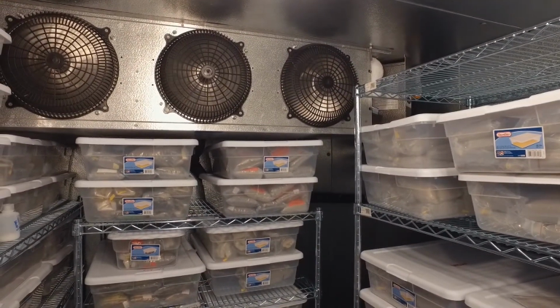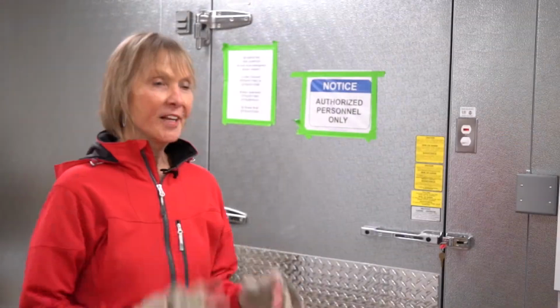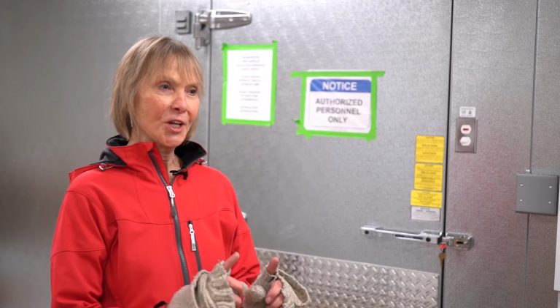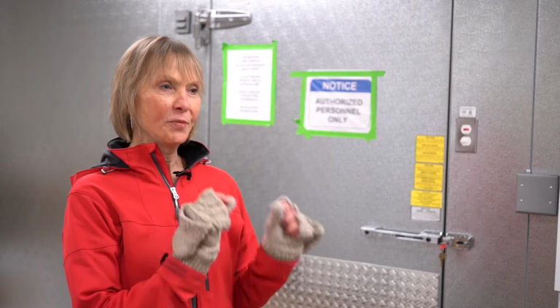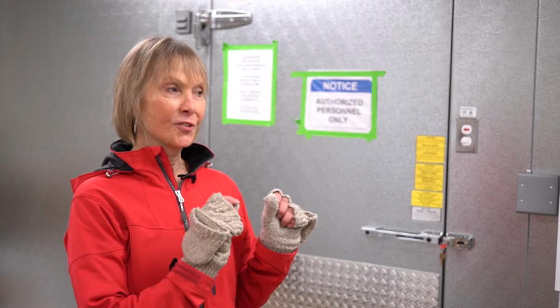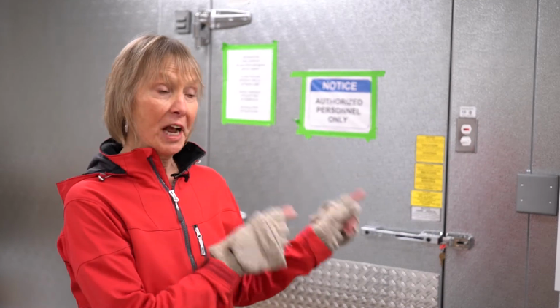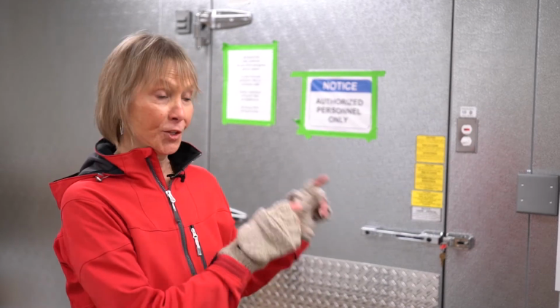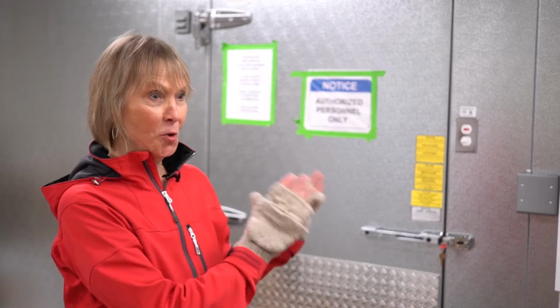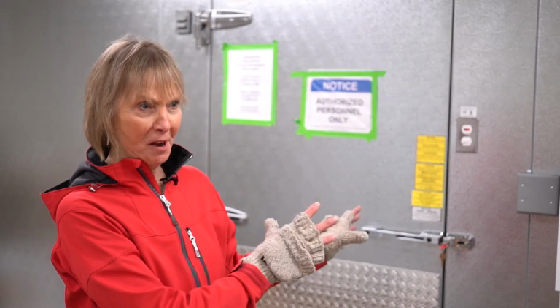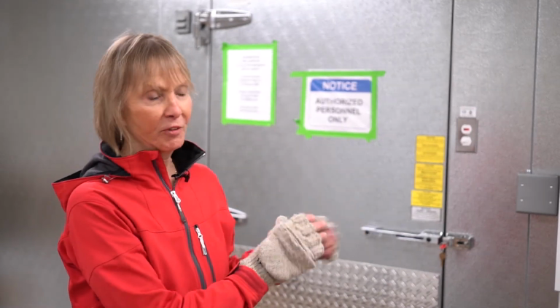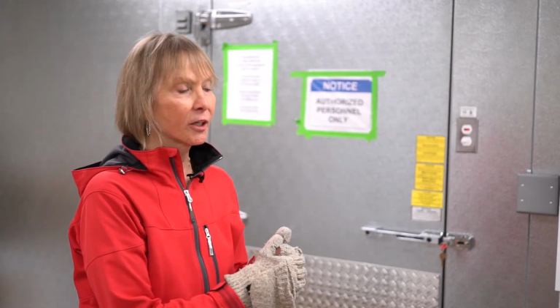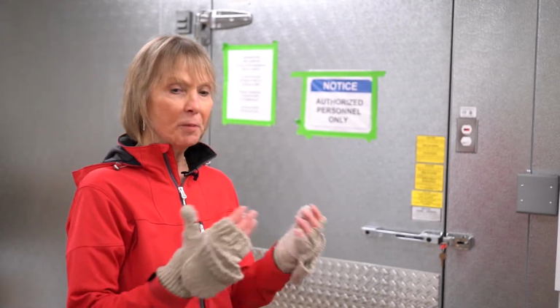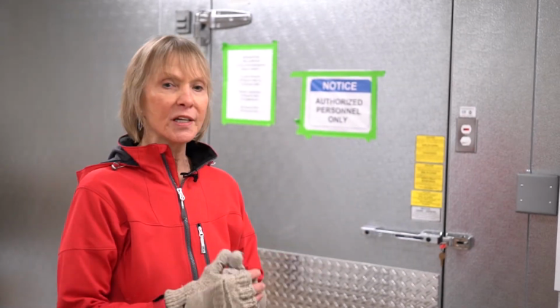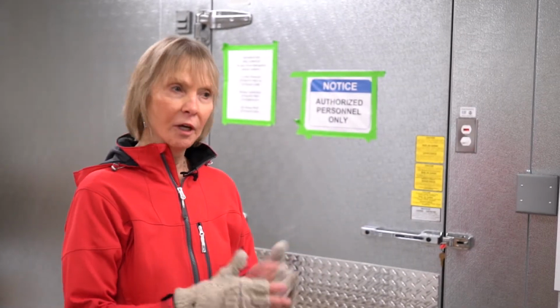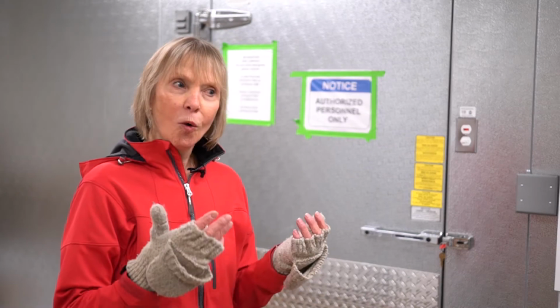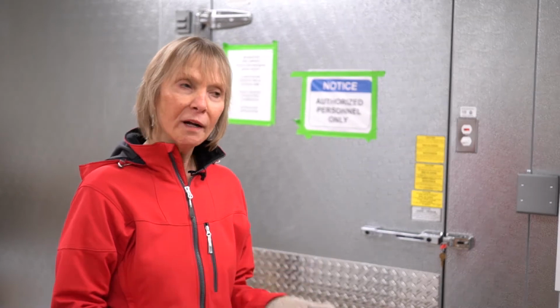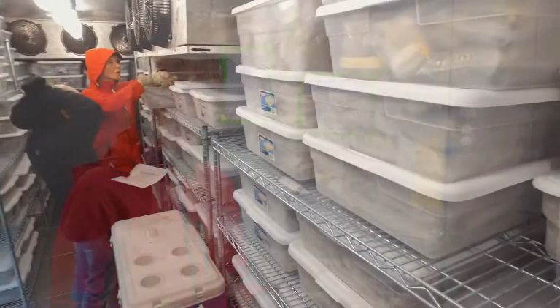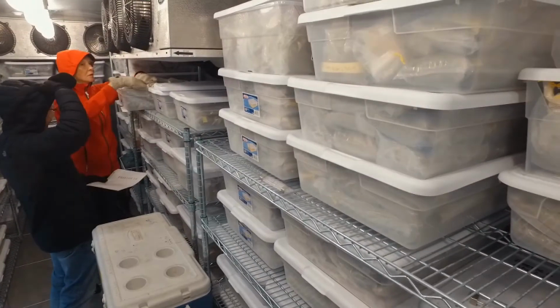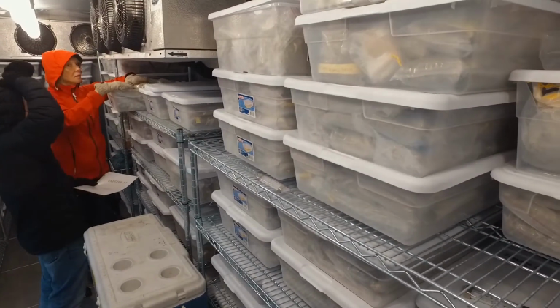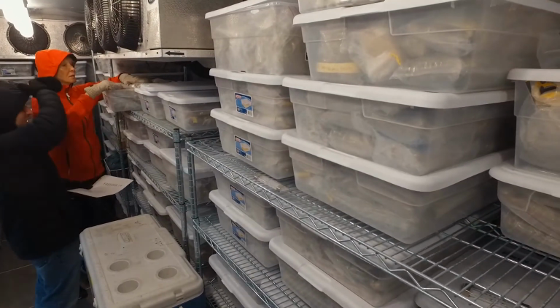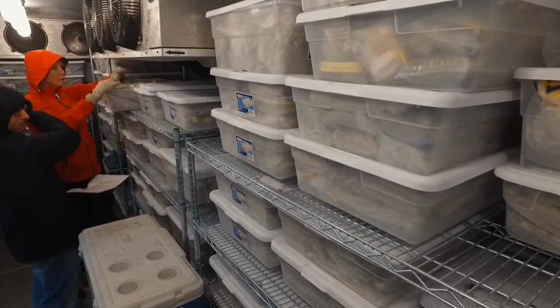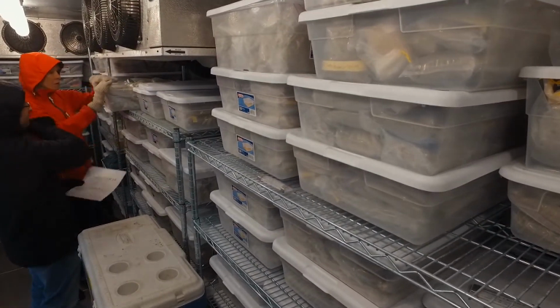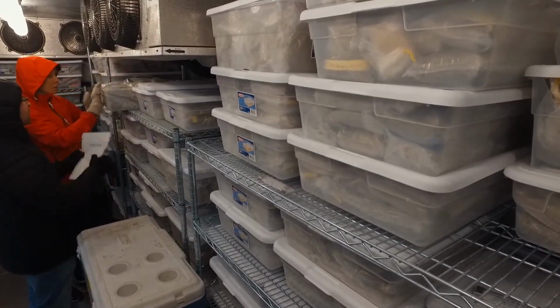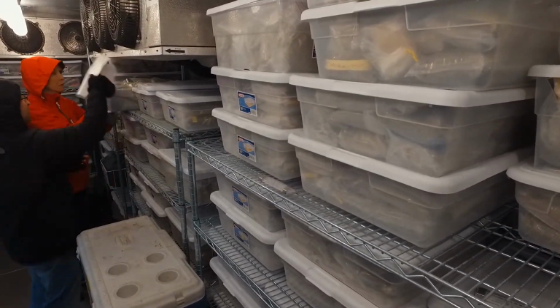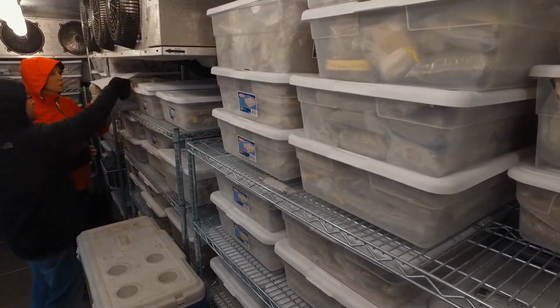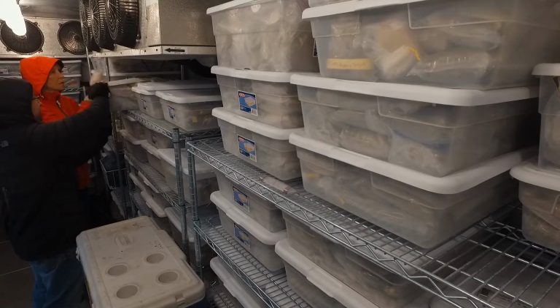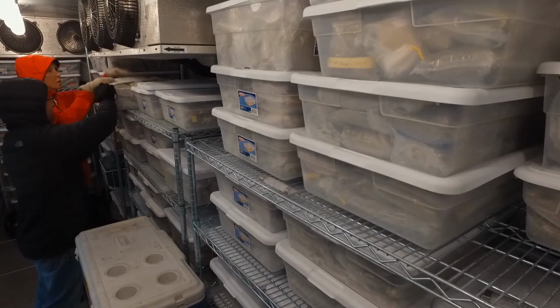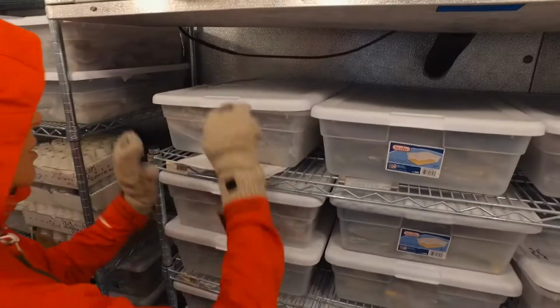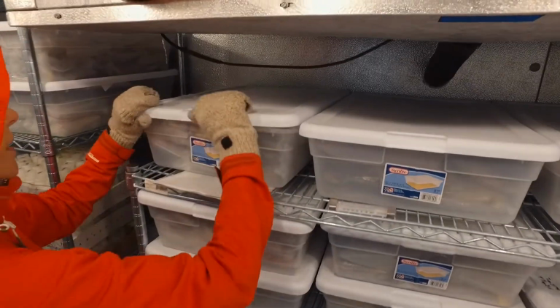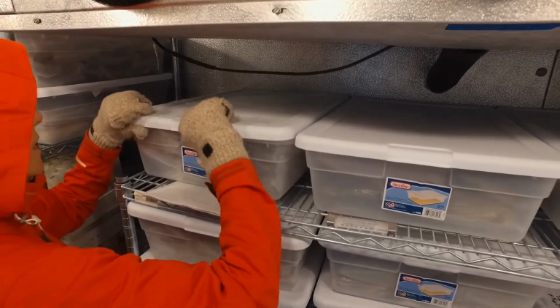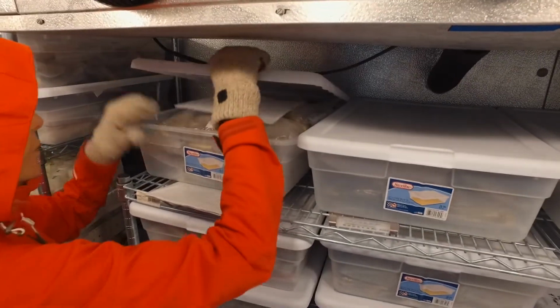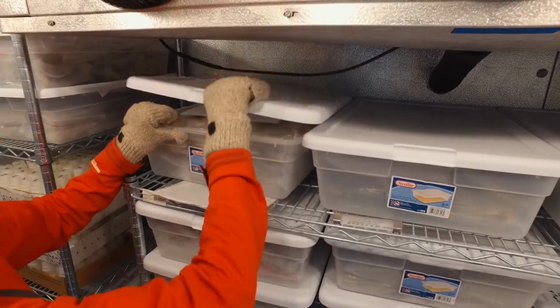One of the interesting things about the frozen samples we've got here is people will ask me, well, are the nematodes alive? They are not active right now, but they are remarkable in that they can survive.